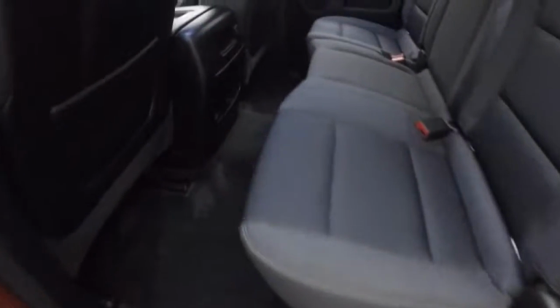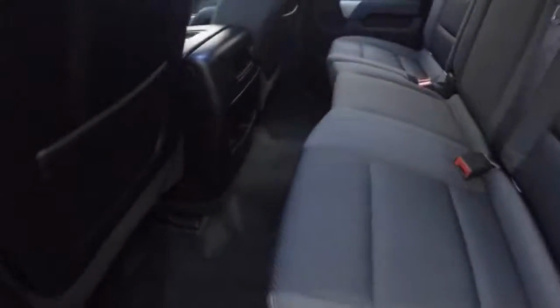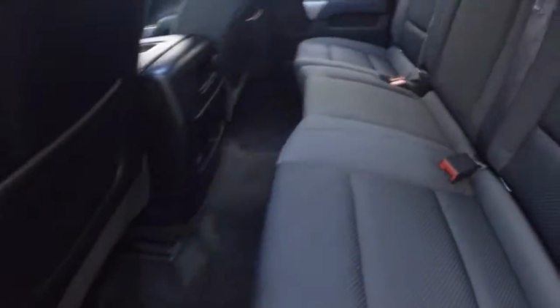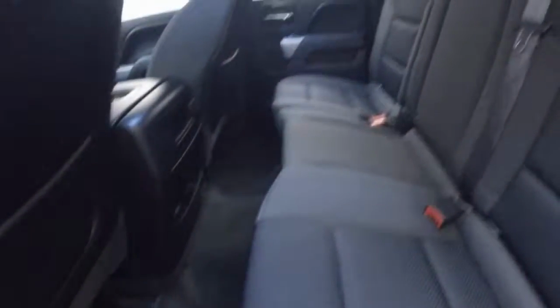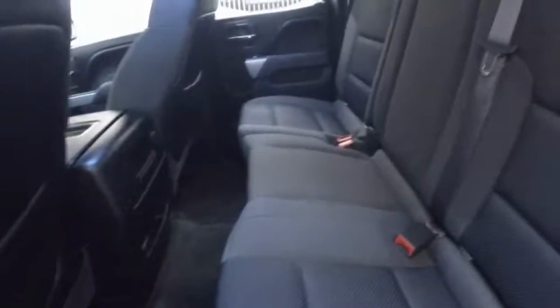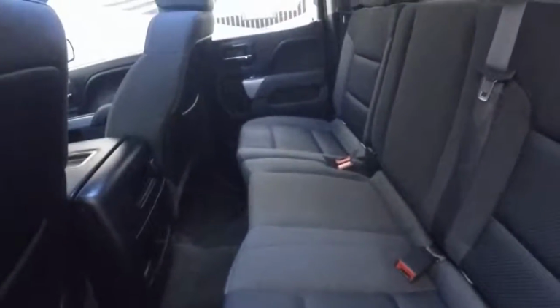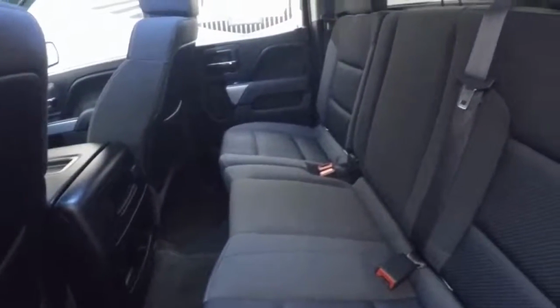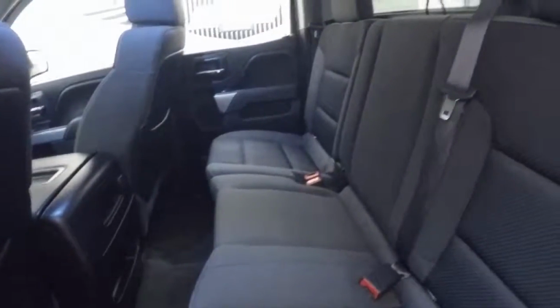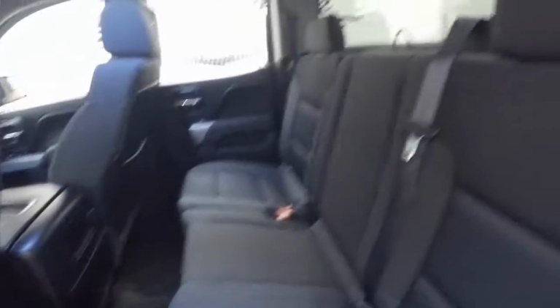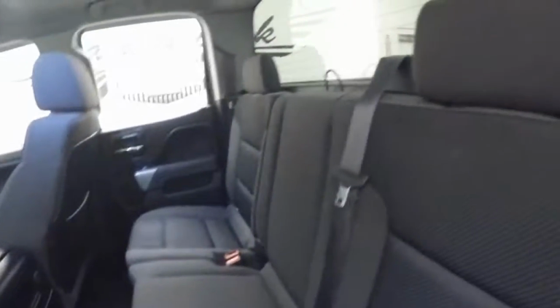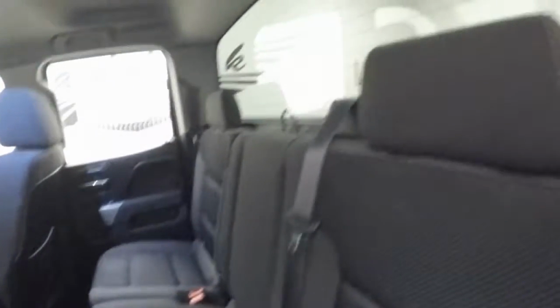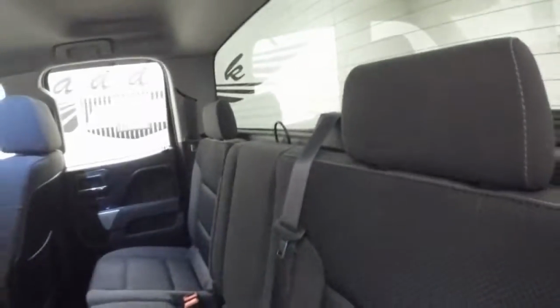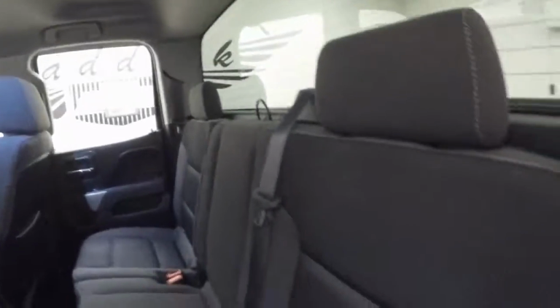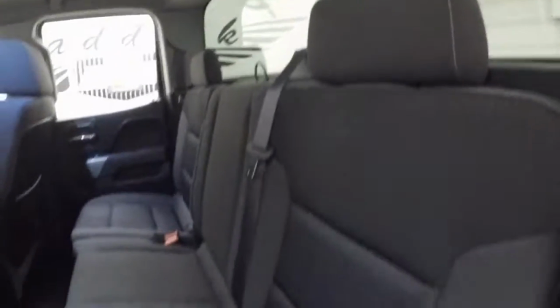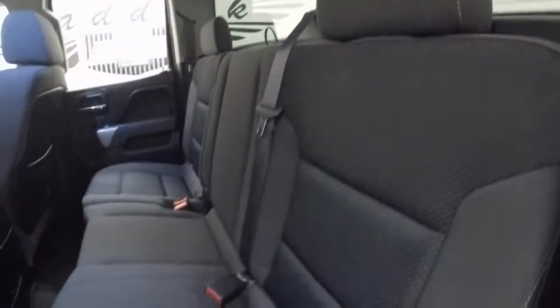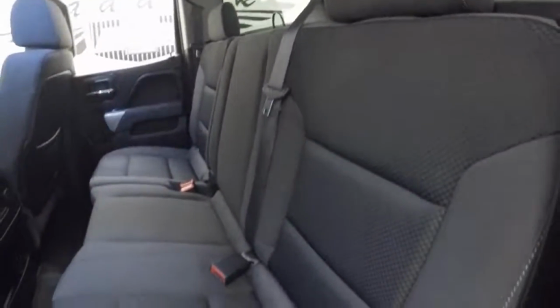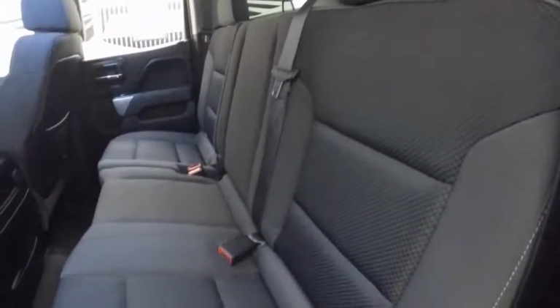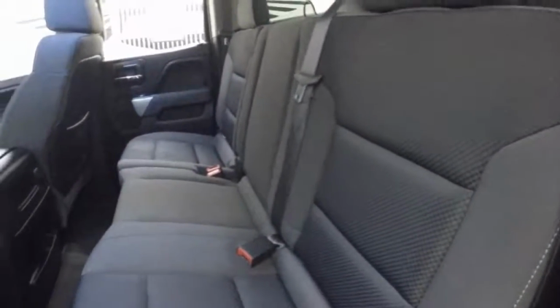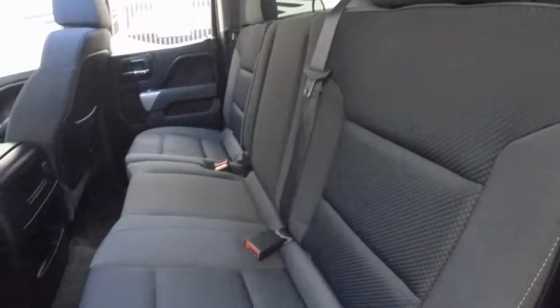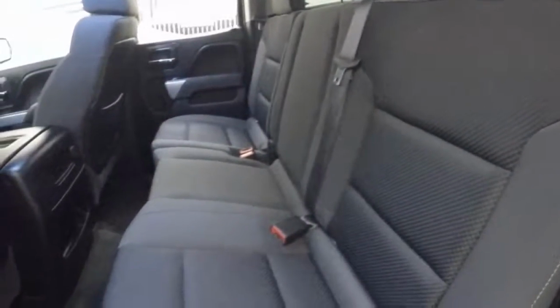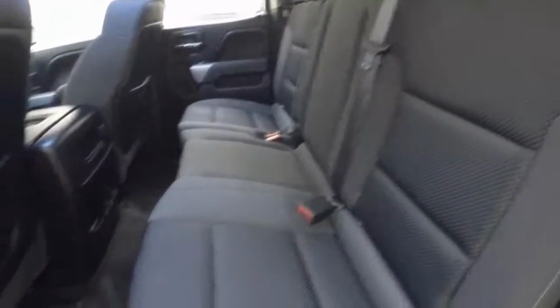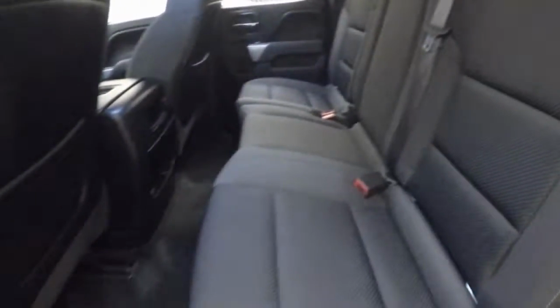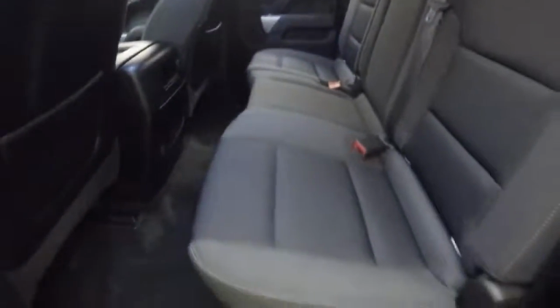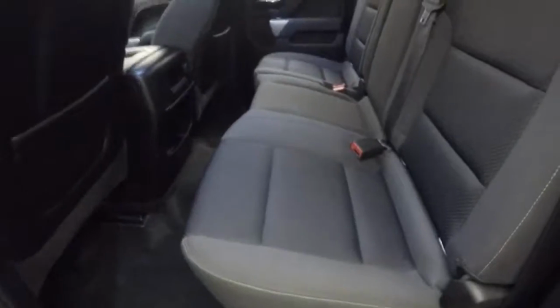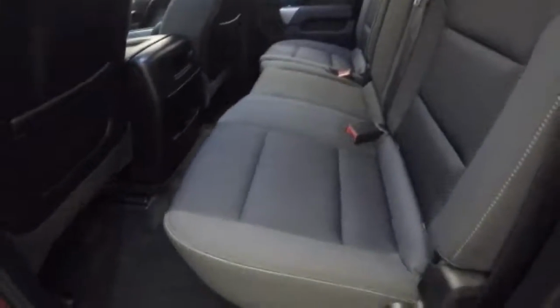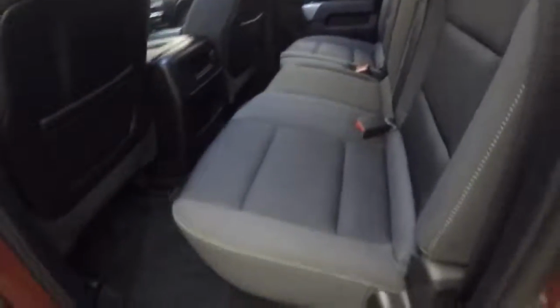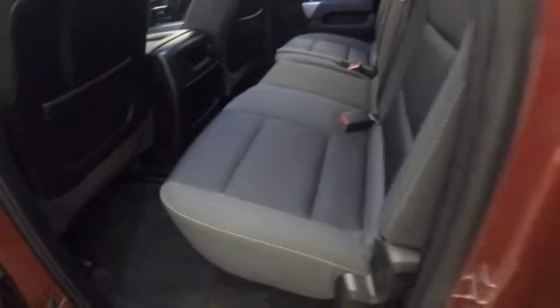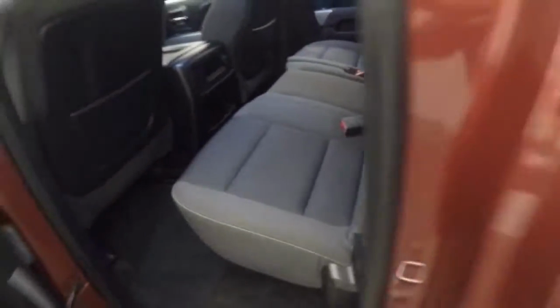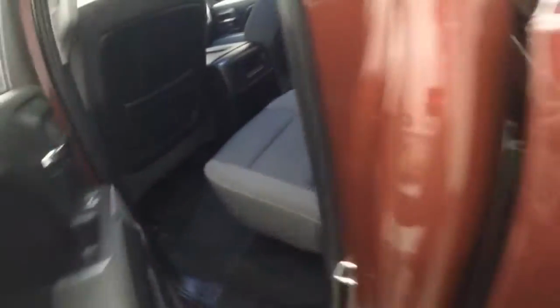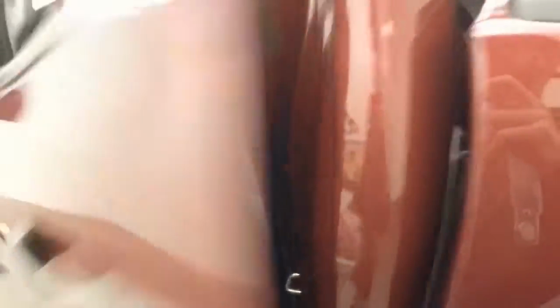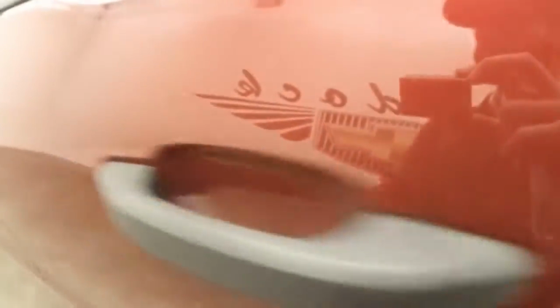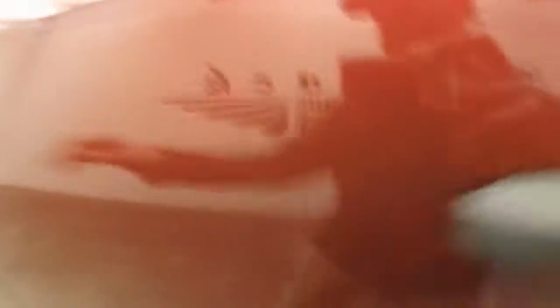Good room in the back, nice looking rear interior. Clean — no rips, no tears, no stains, no burns.